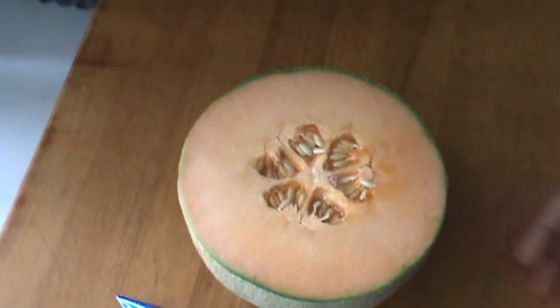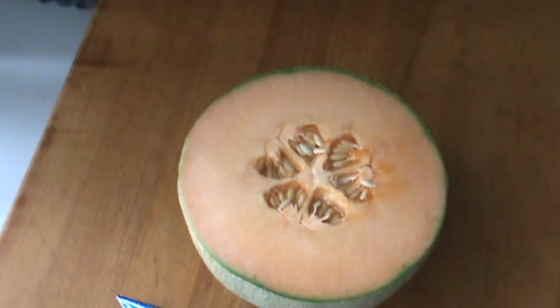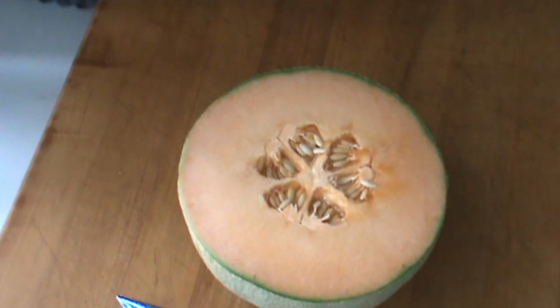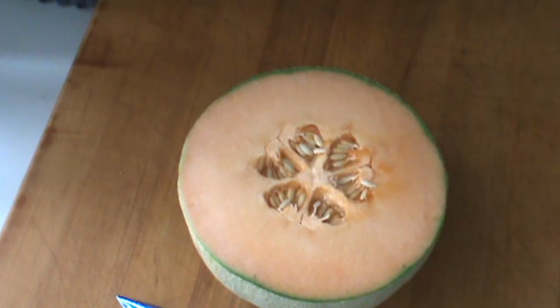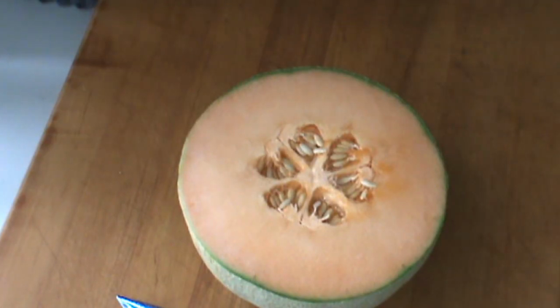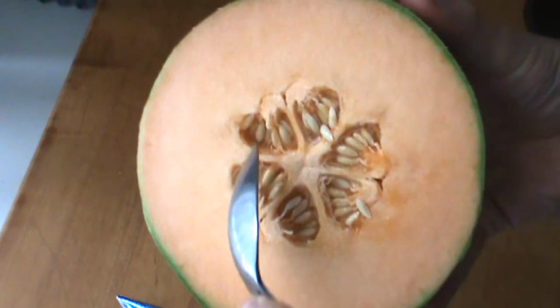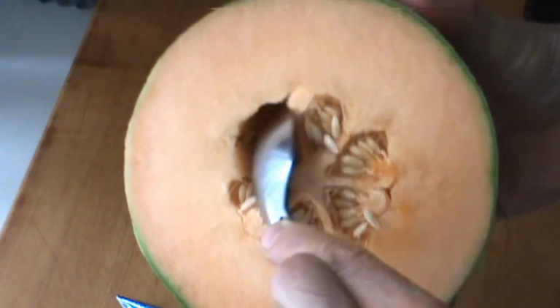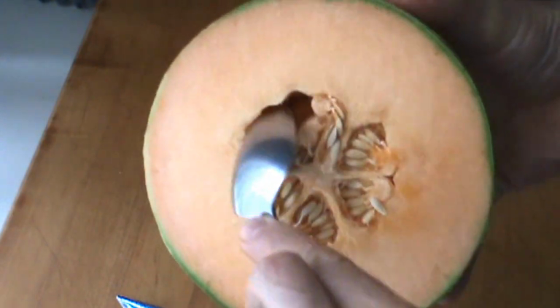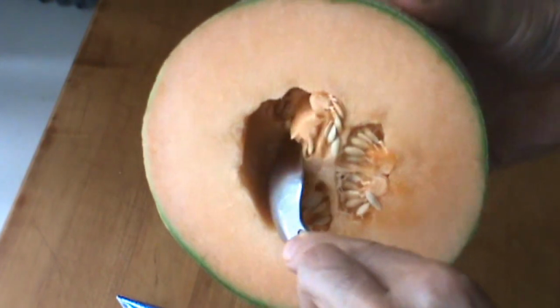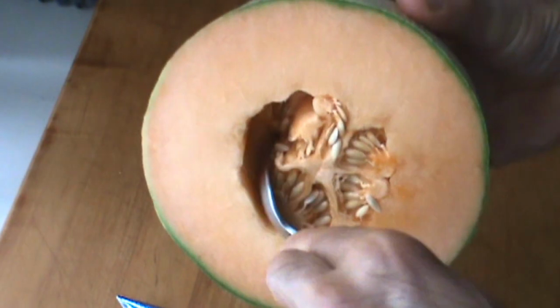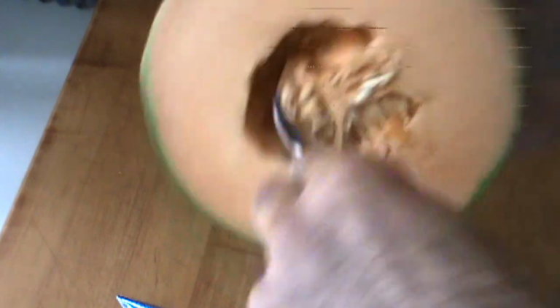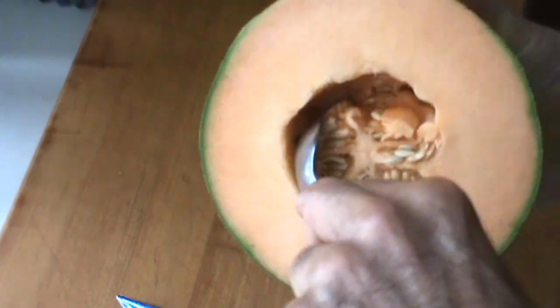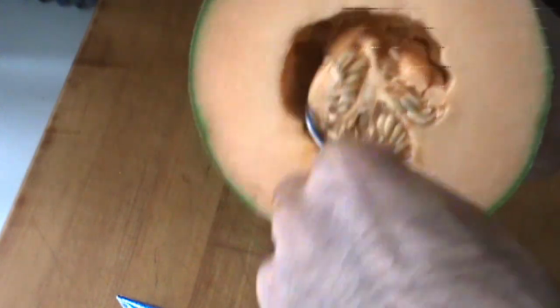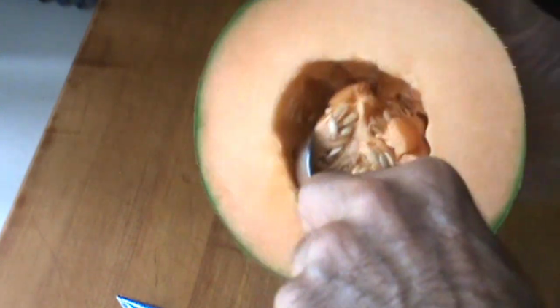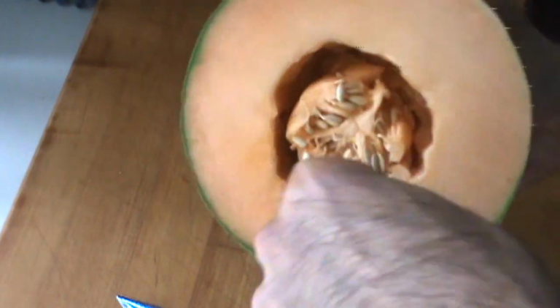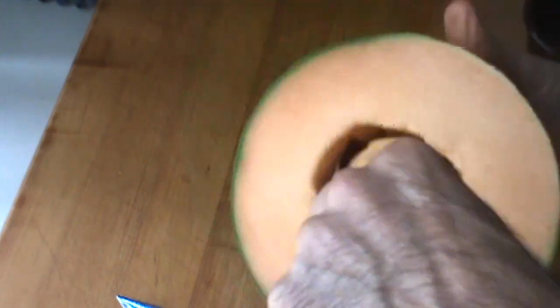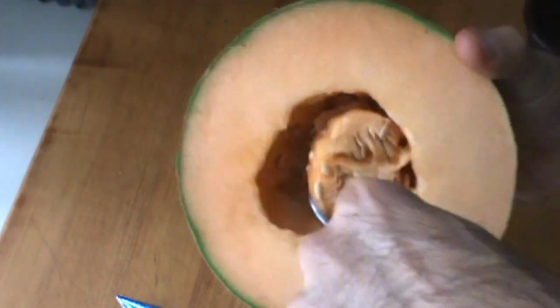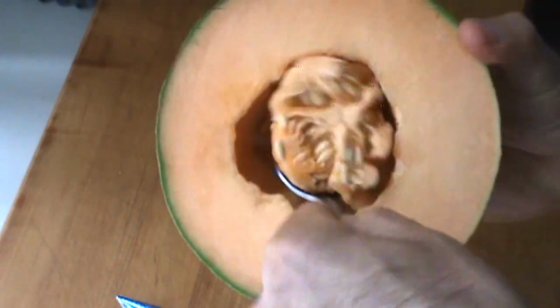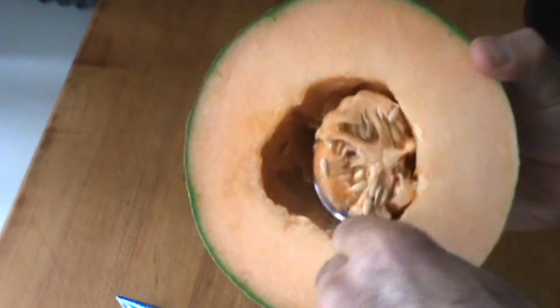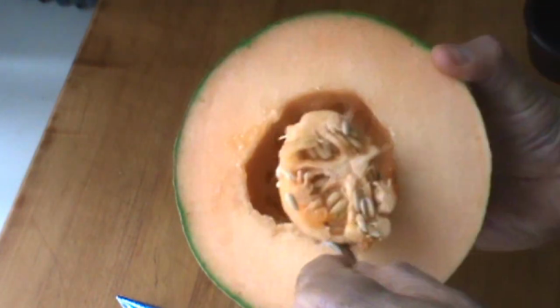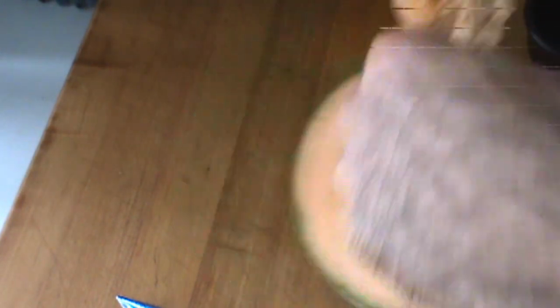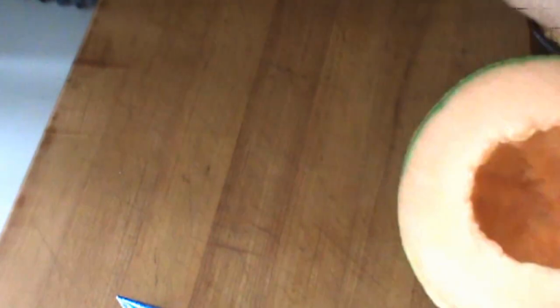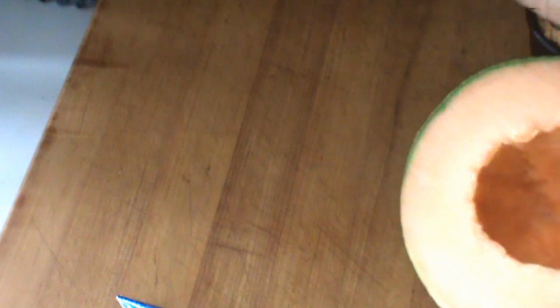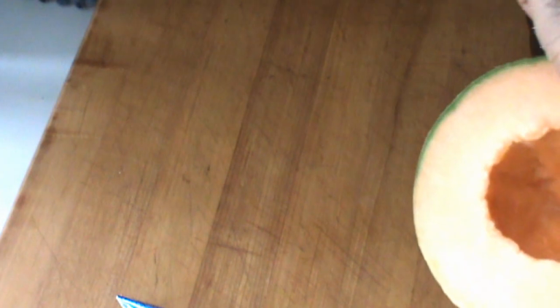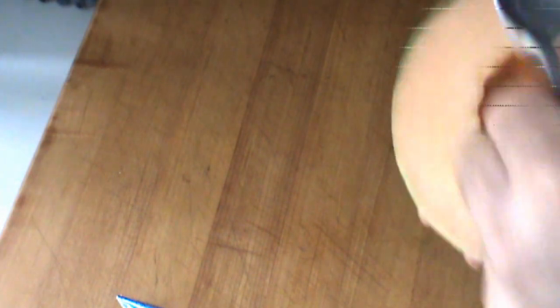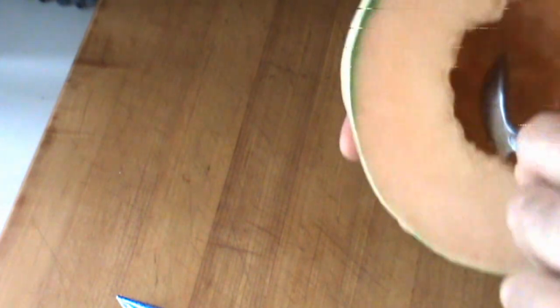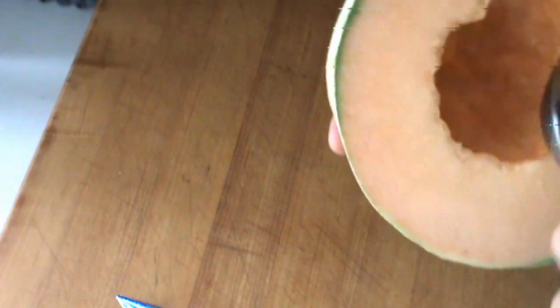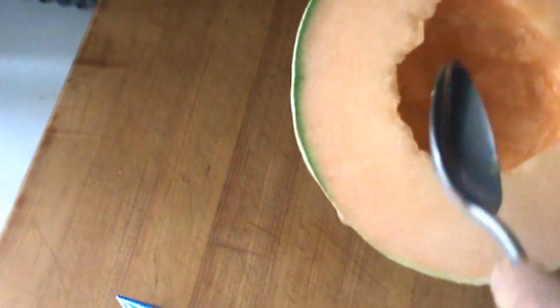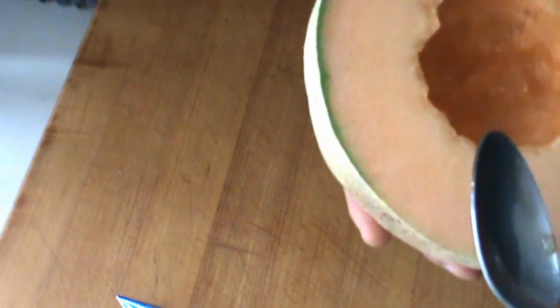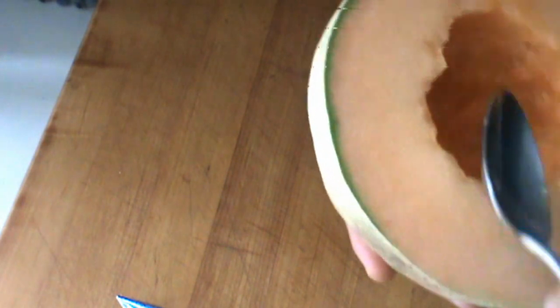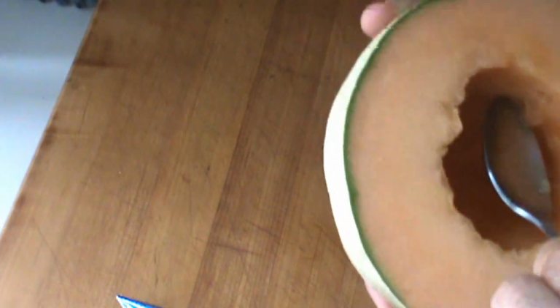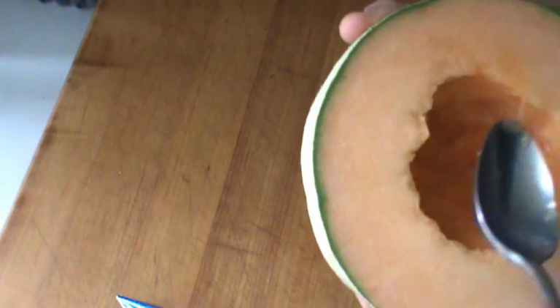So I highly suggest — you're going to need a spoon quickly here, just a spoon going around to scoop out the seeds. Once the seeds are all out, good to go.